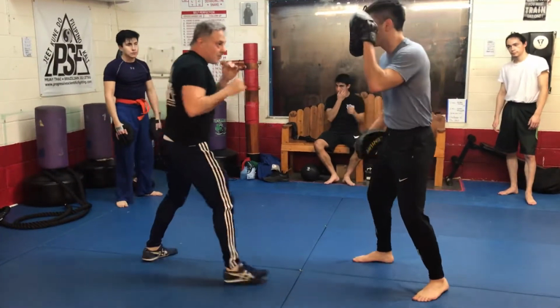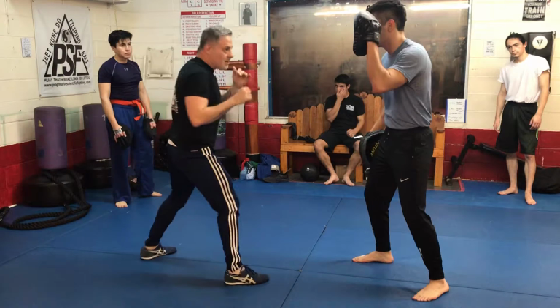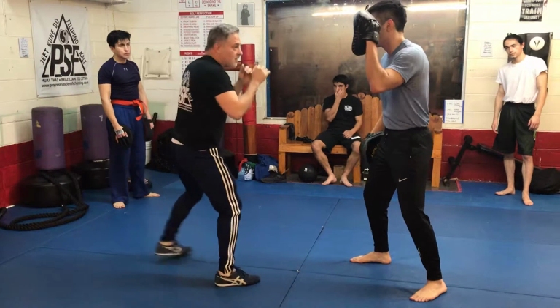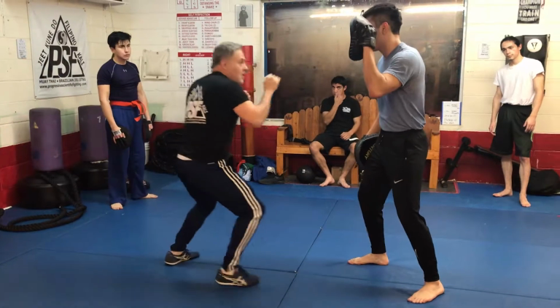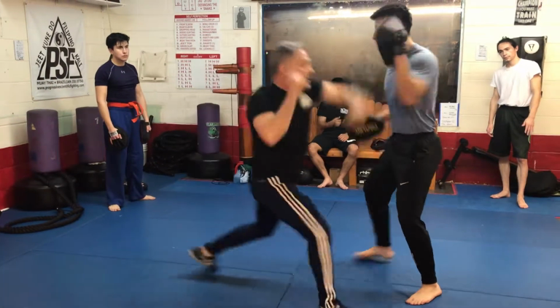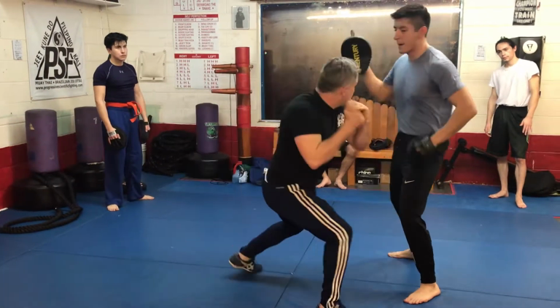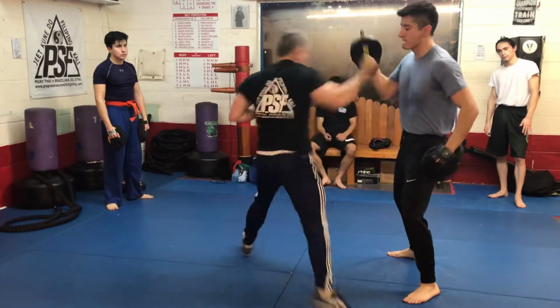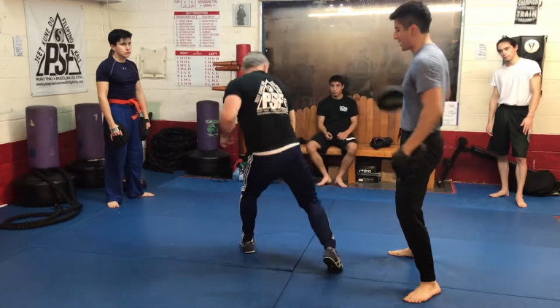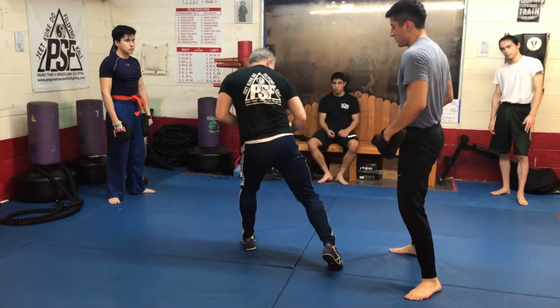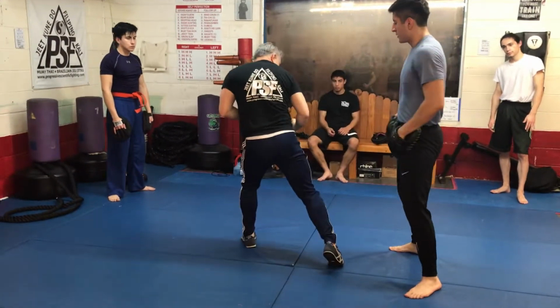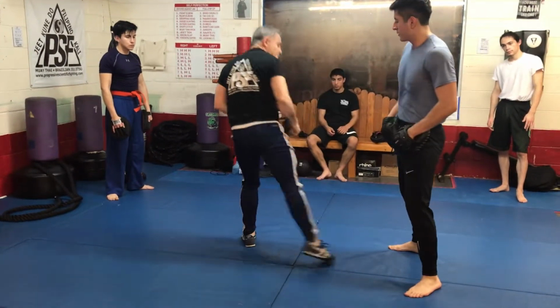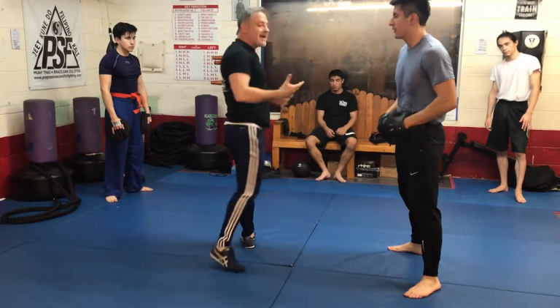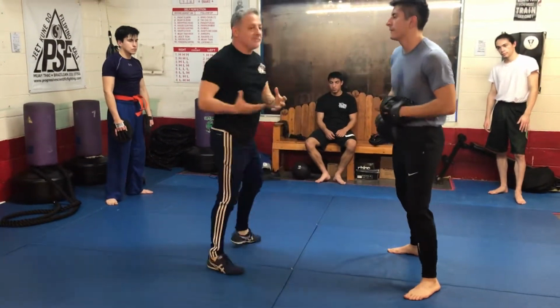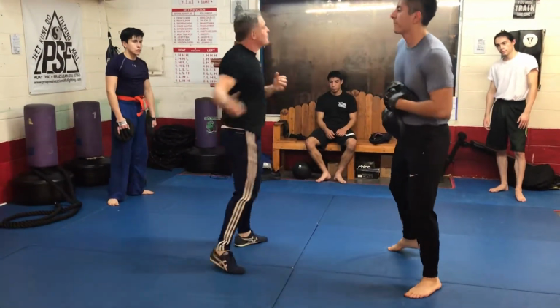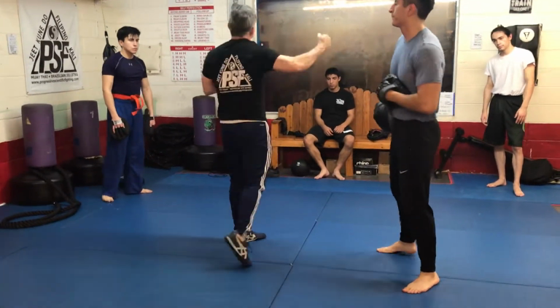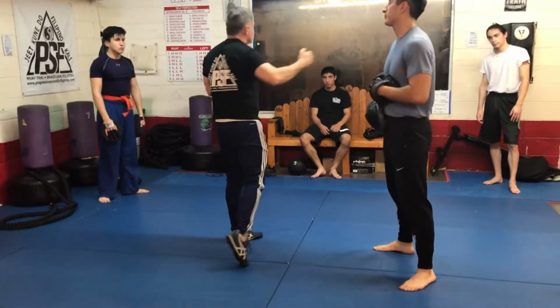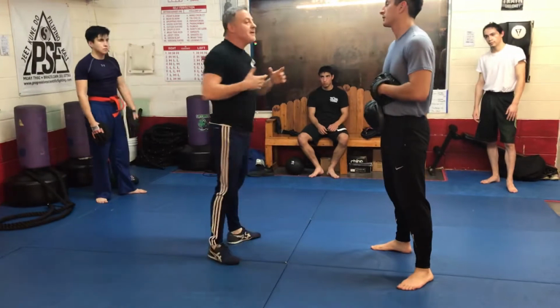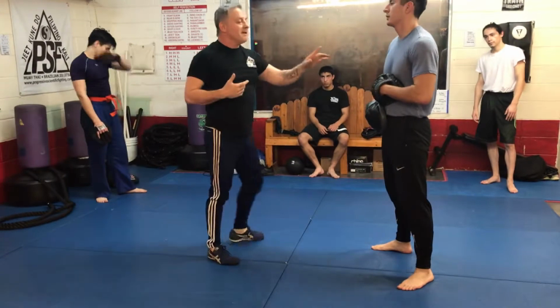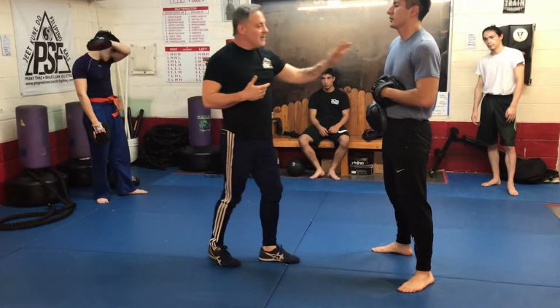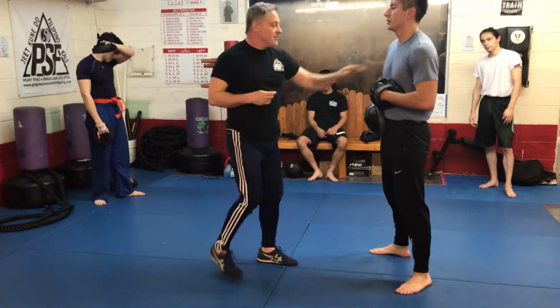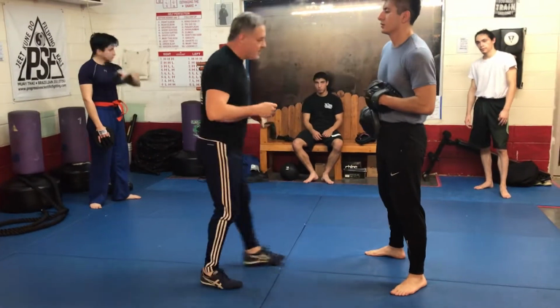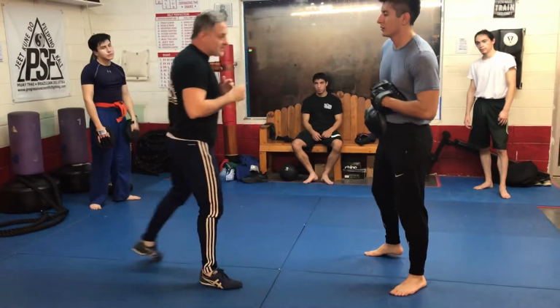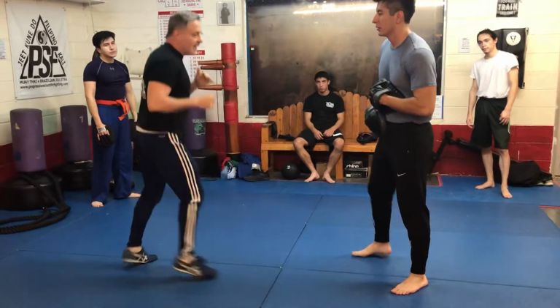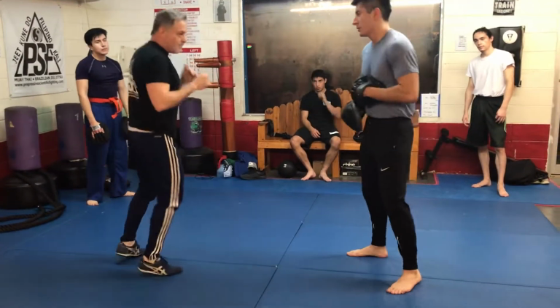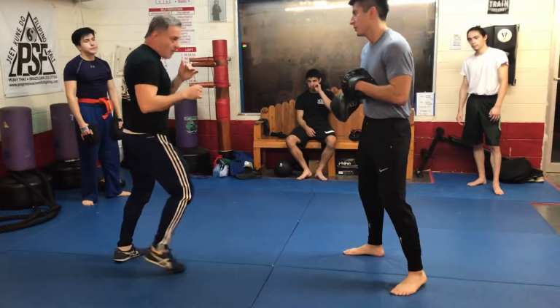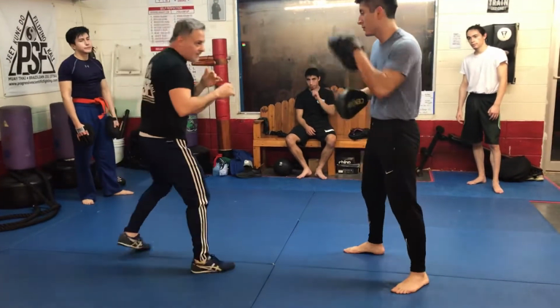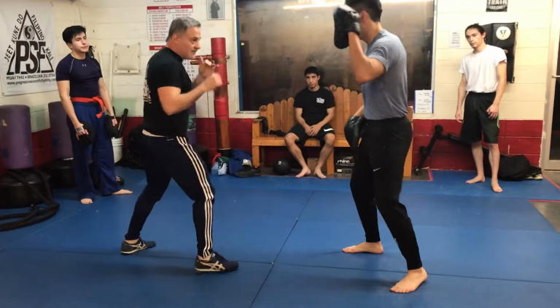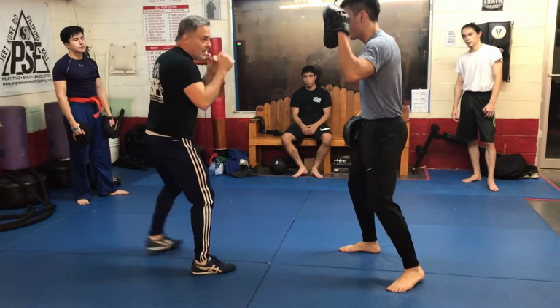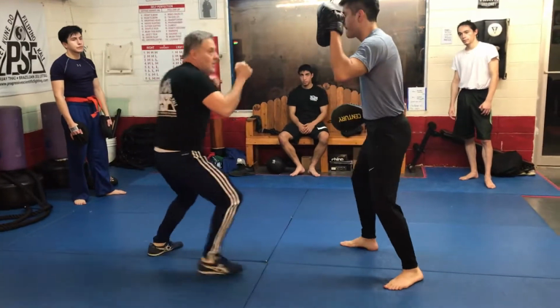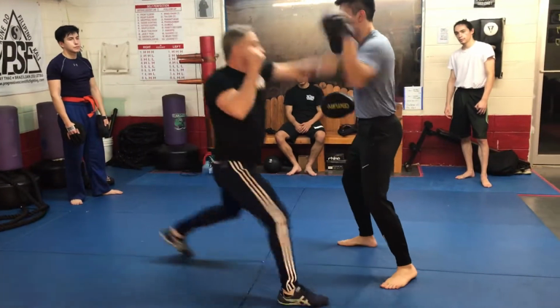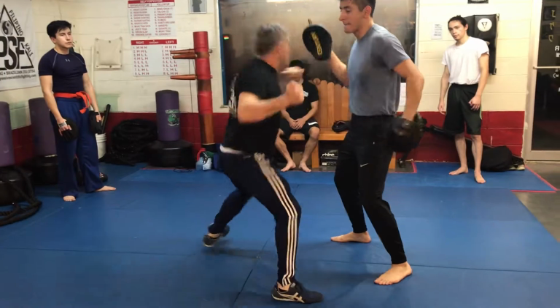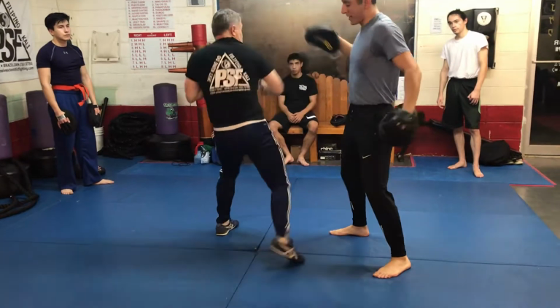So we're here — push, push, coming across. I'm taking a big, huge leap, but you've got to make sure you've got this guy hurt before you can even do that. Push, push.